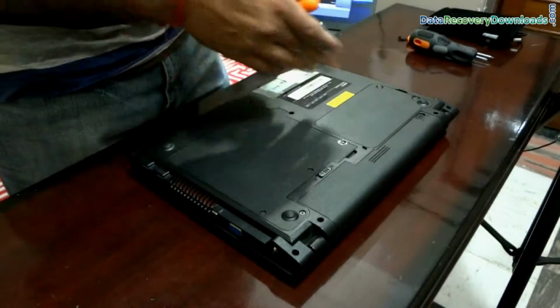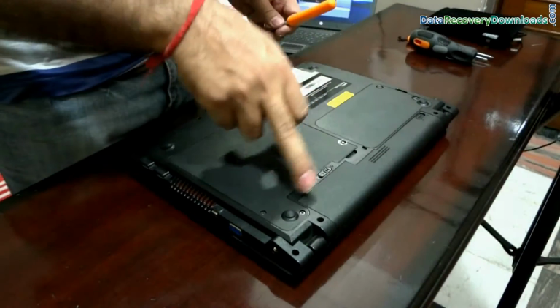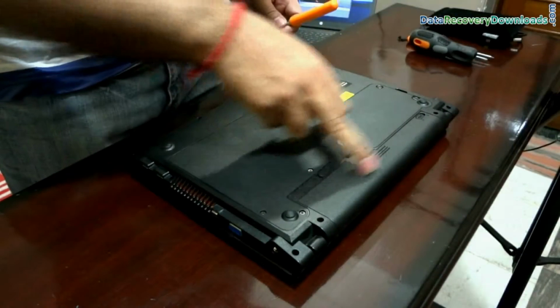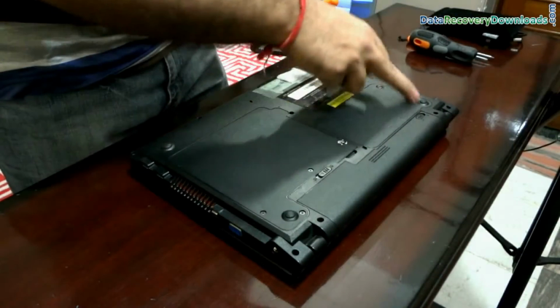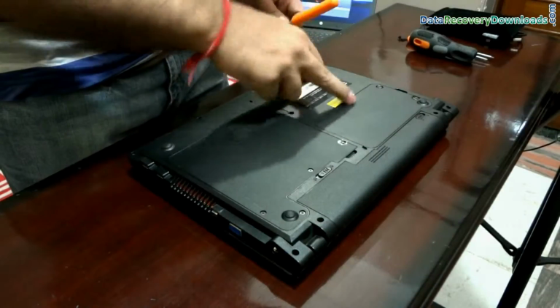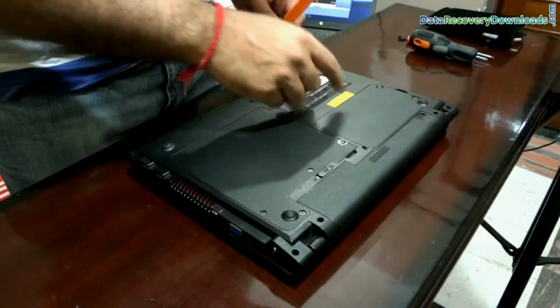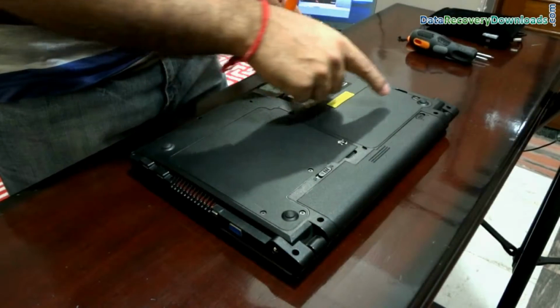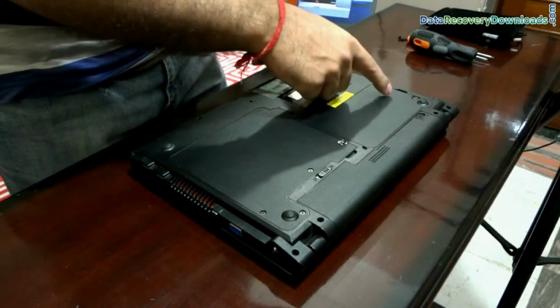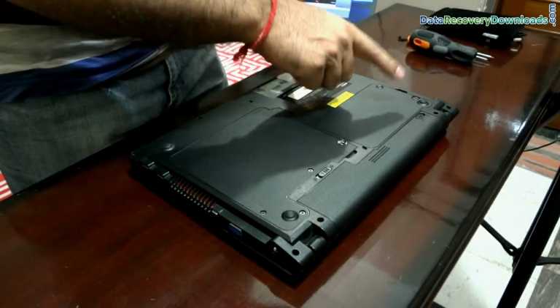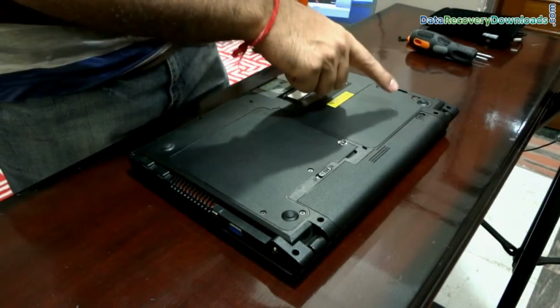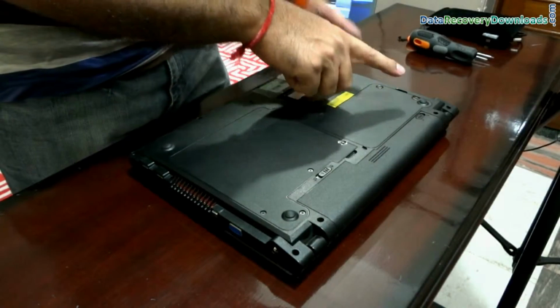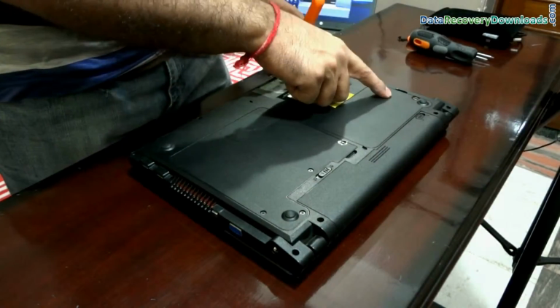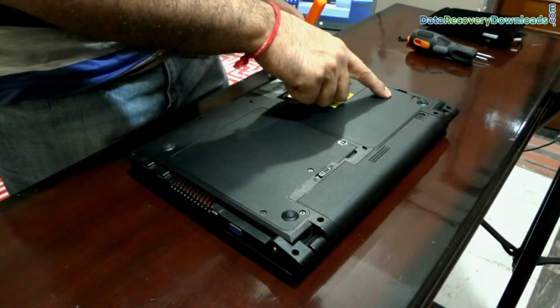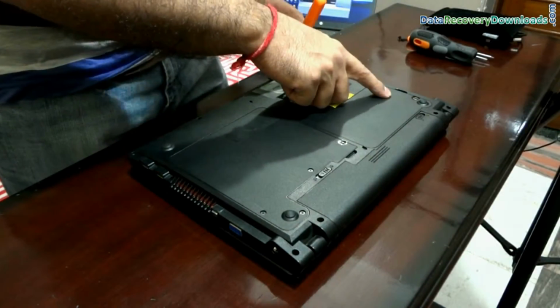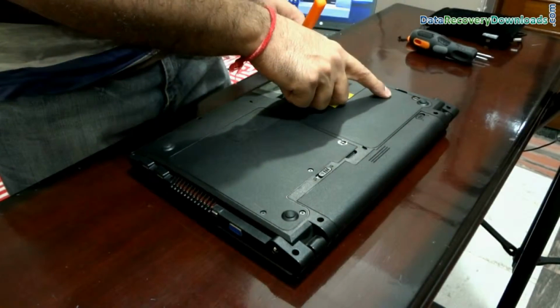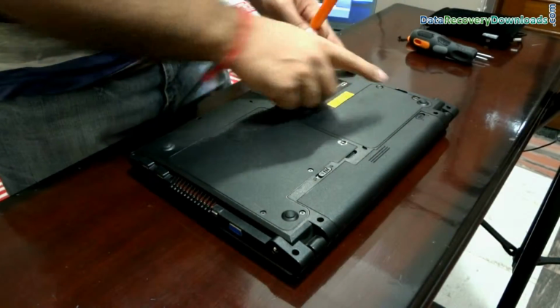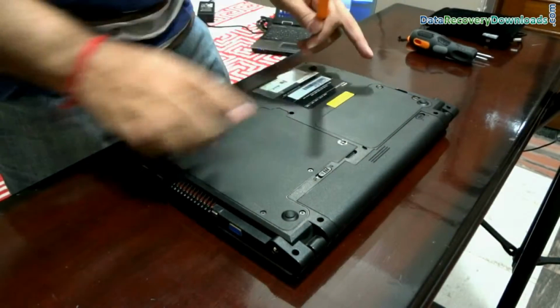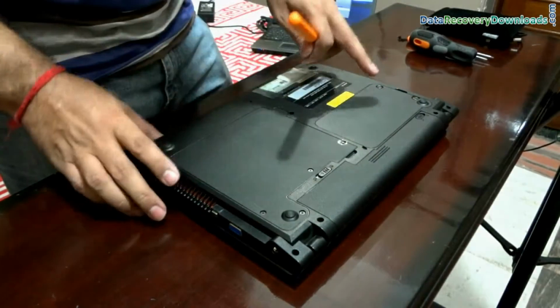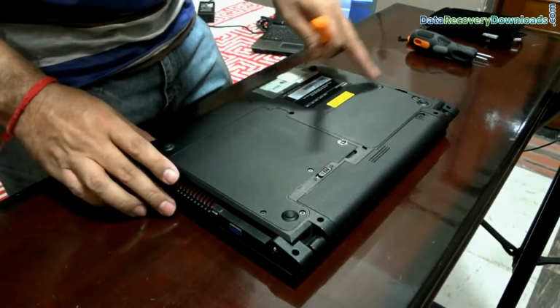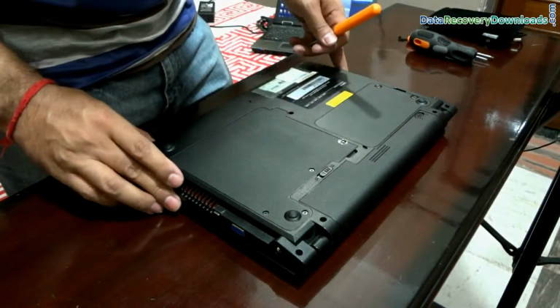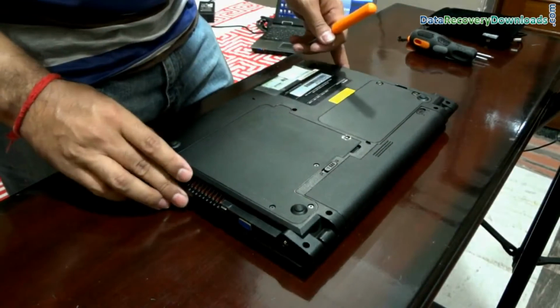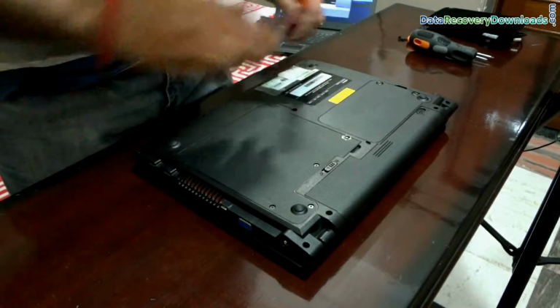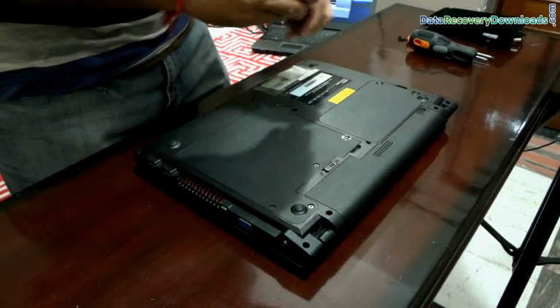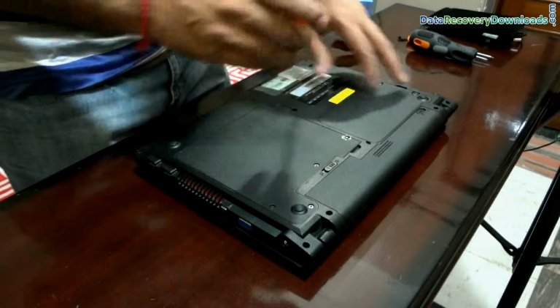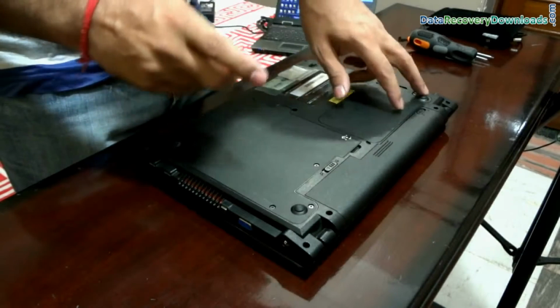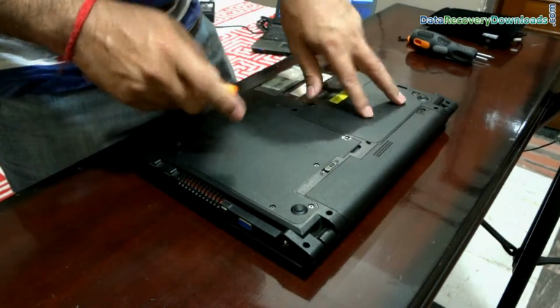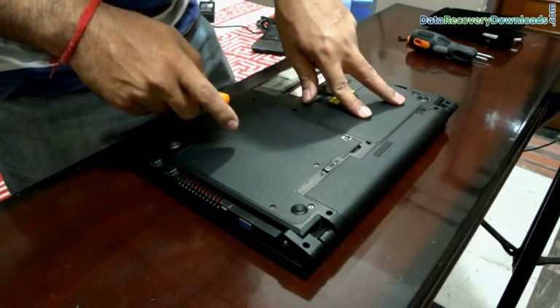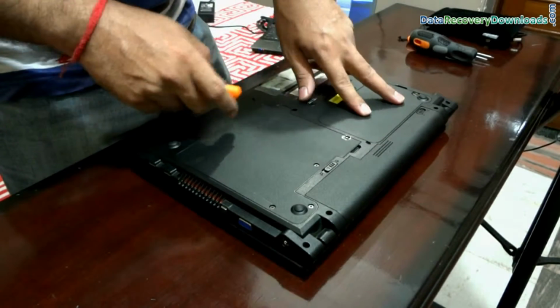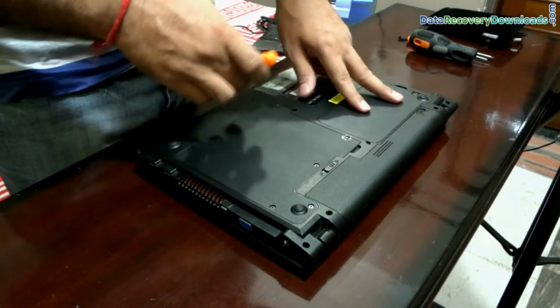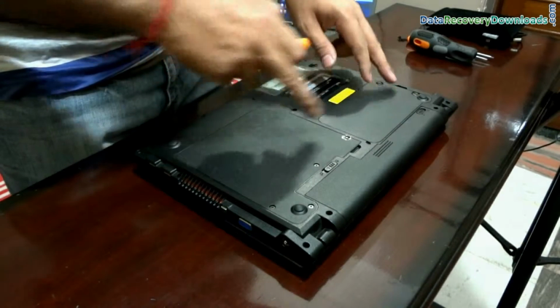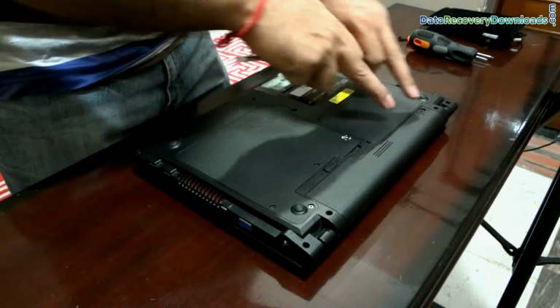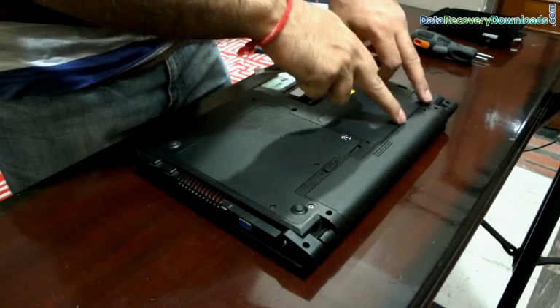In a laptop, you can find the hard drive area on the back side of your laptop. You may find an icon of a hard drive on the back side of your laptop, from where you can remove the hard disk.